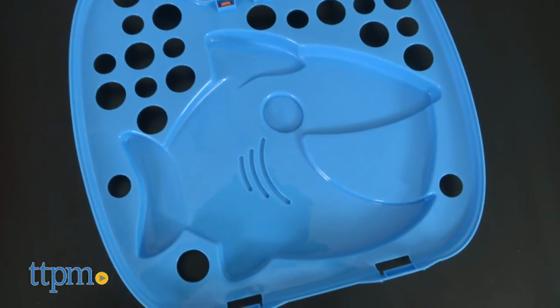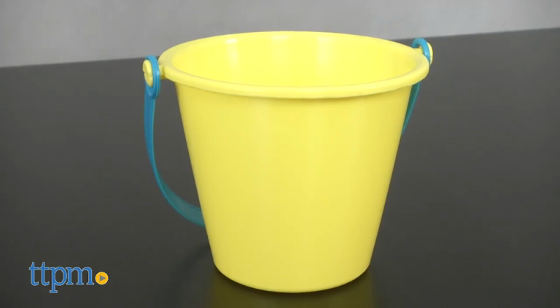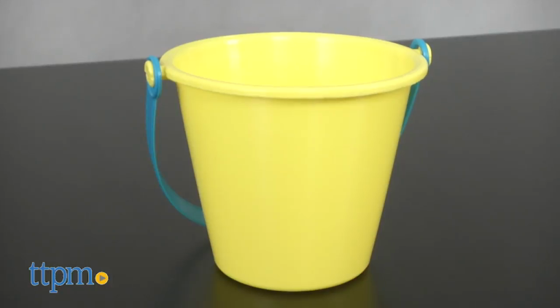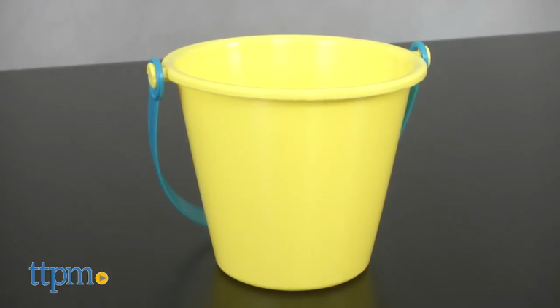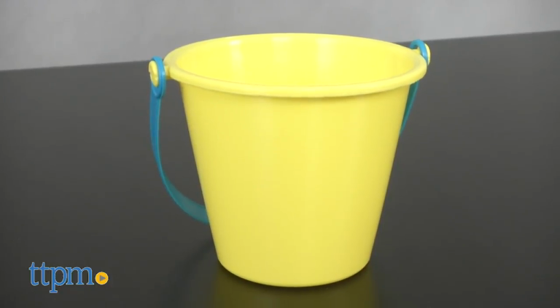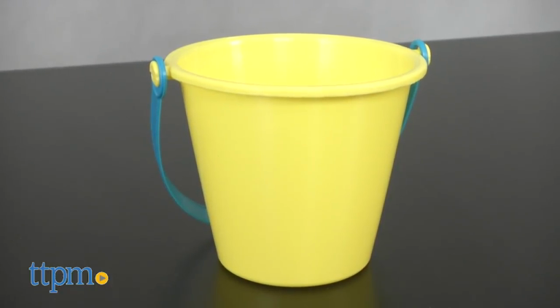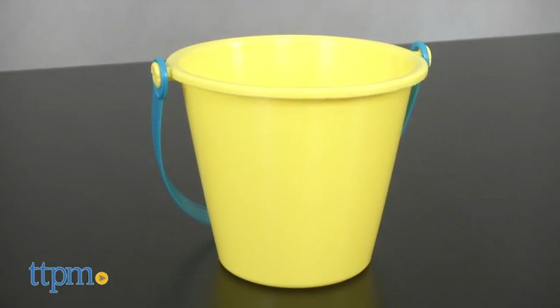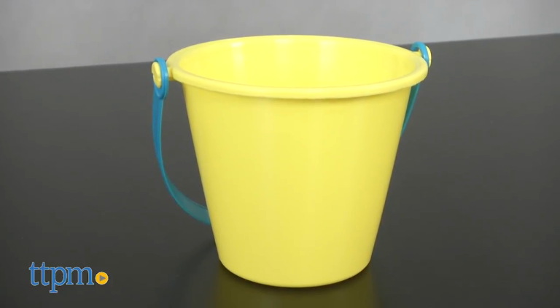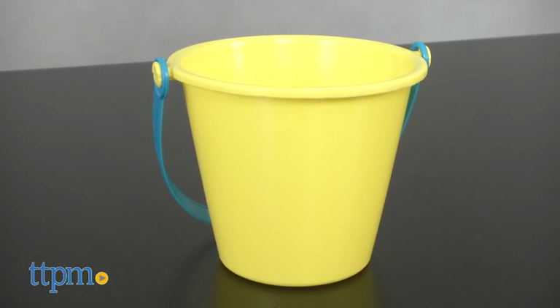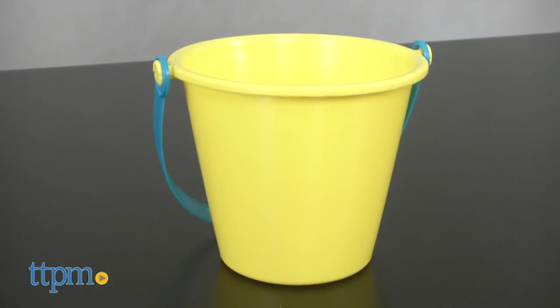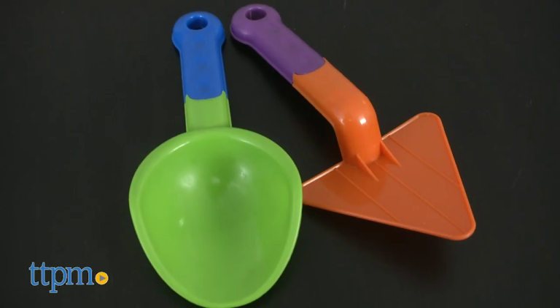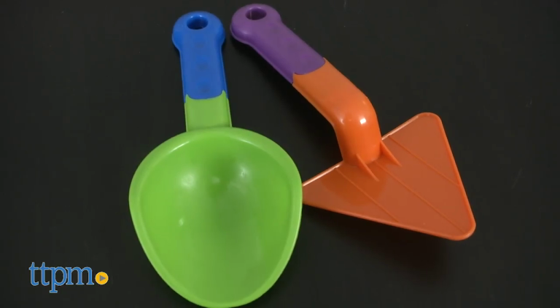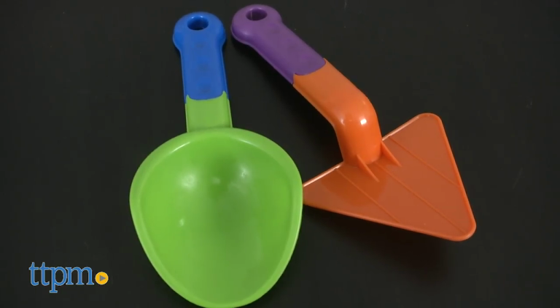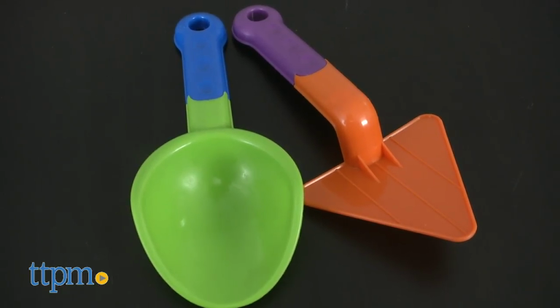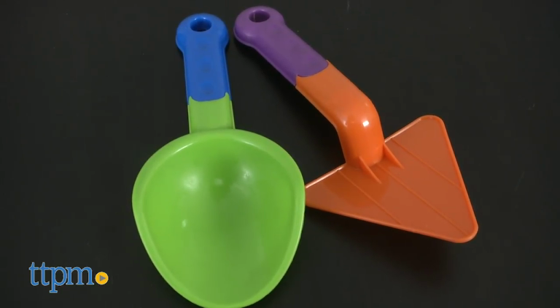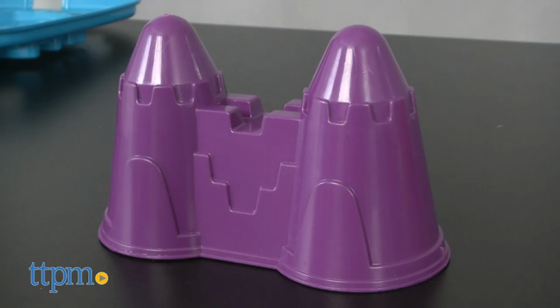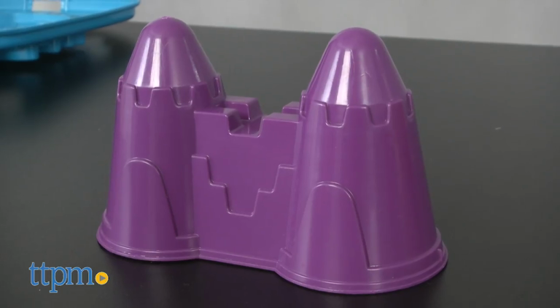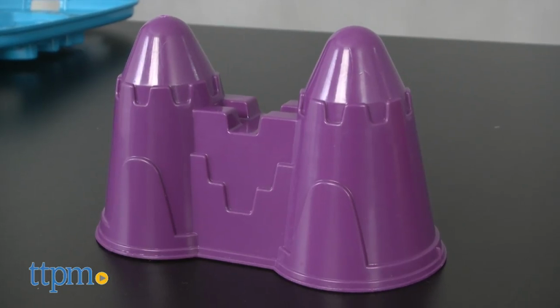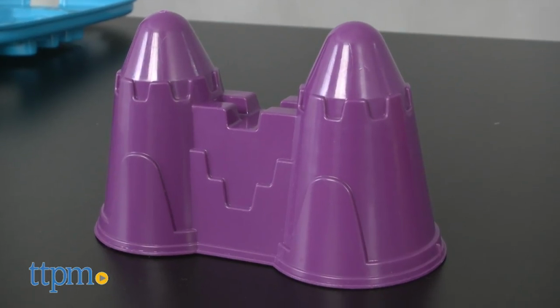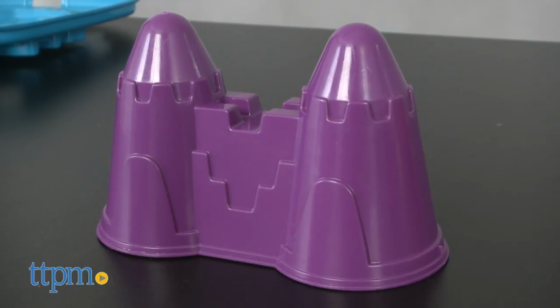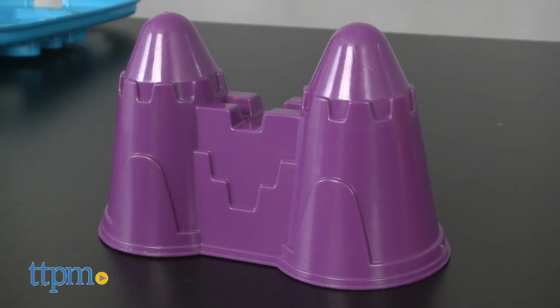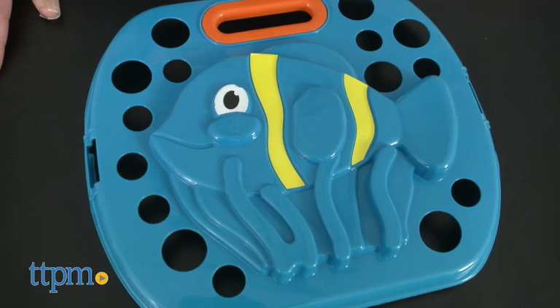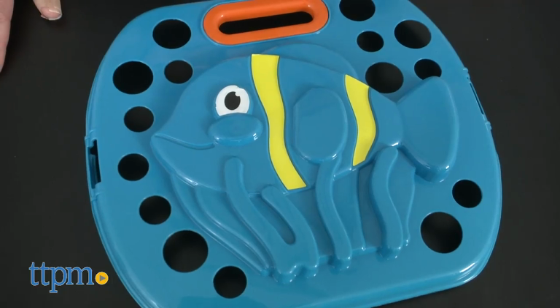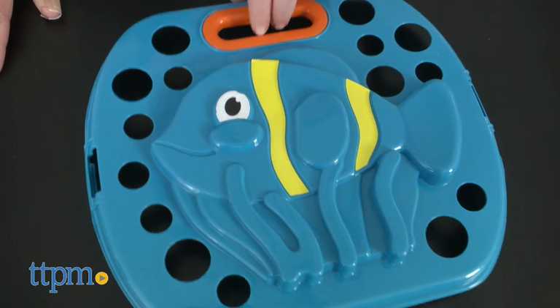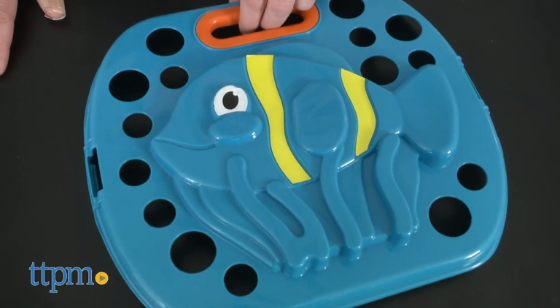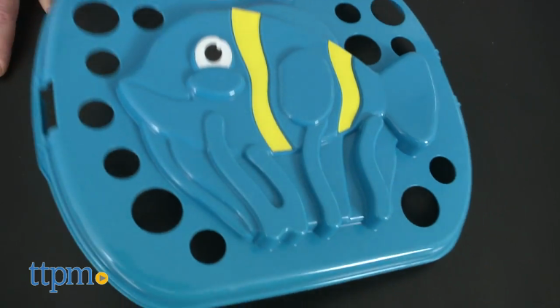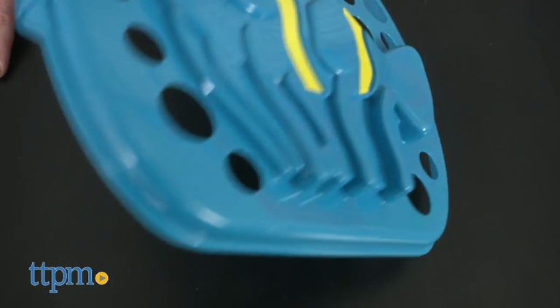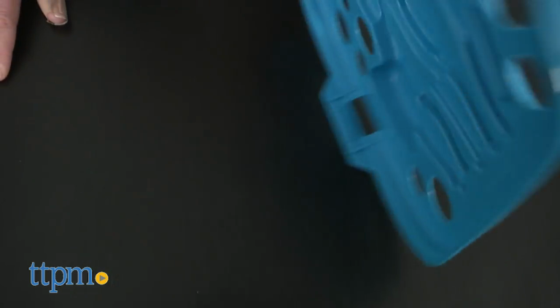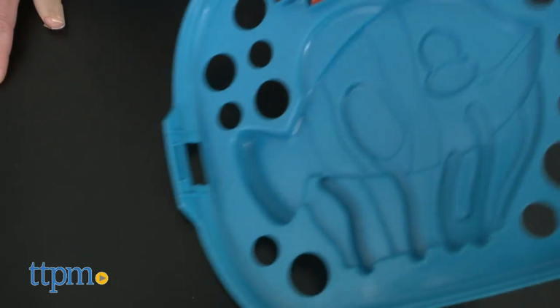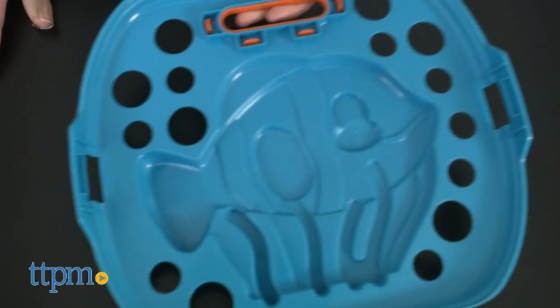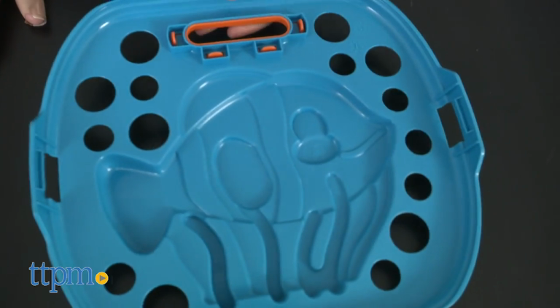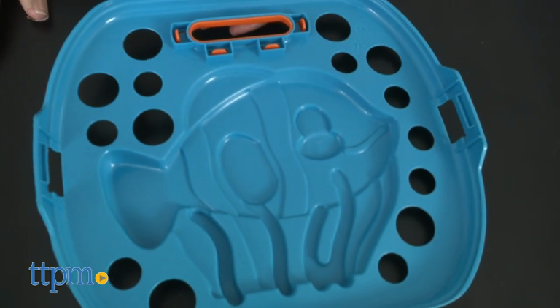The Beach Toys Basket comes with a bucket, two shovels, one castle mold, and a basket cover that can be used as an animal mold.